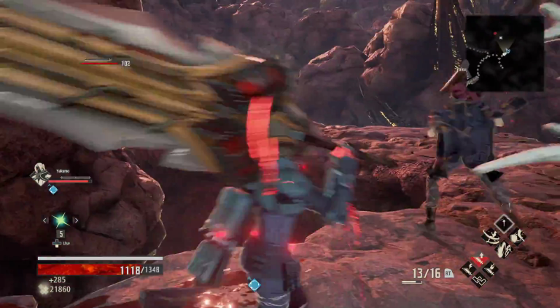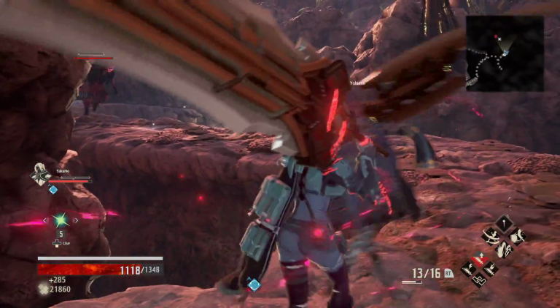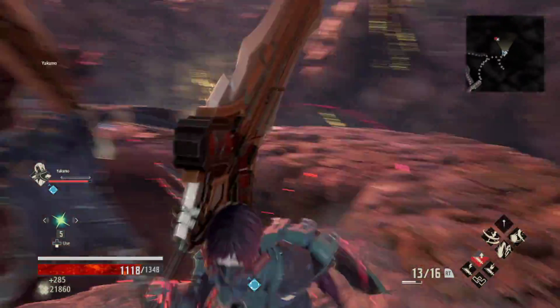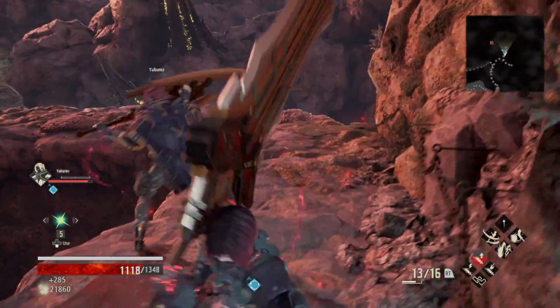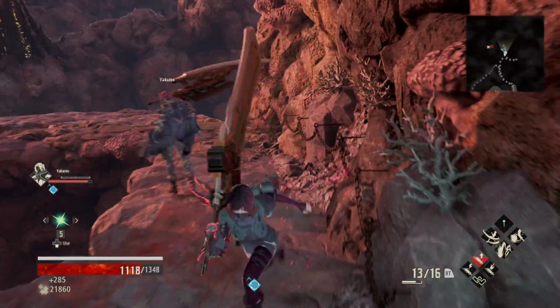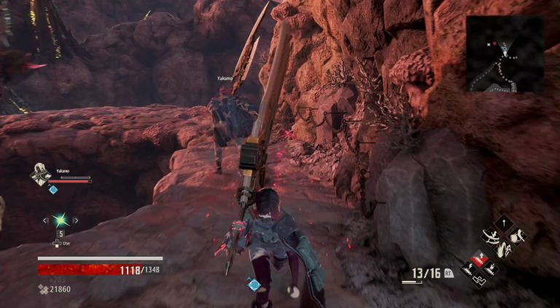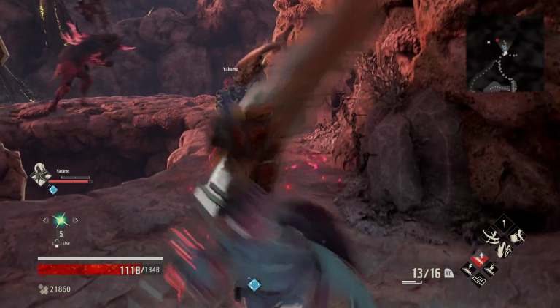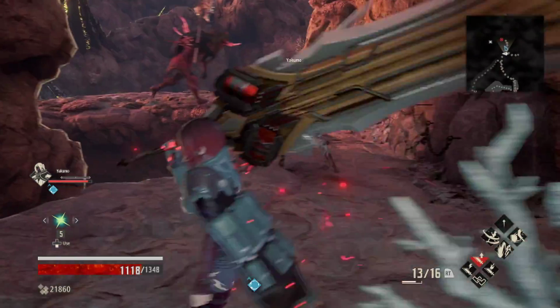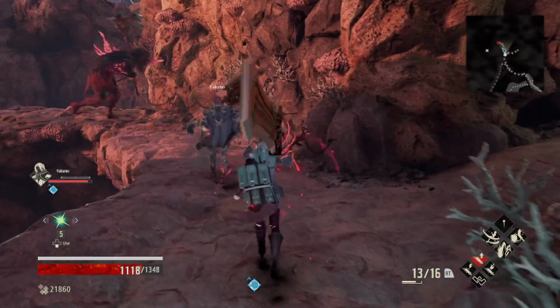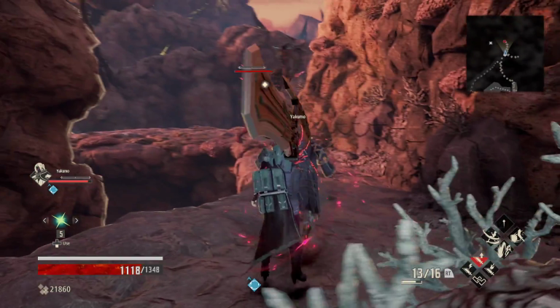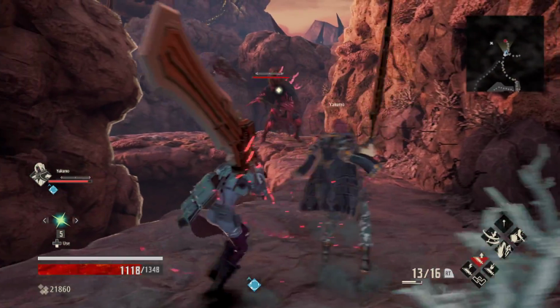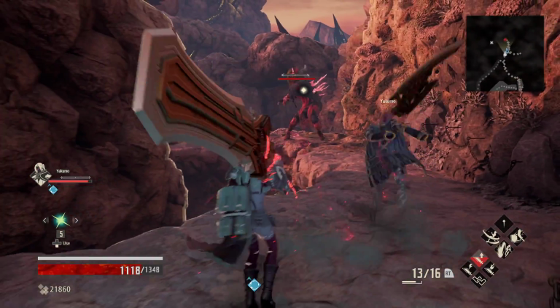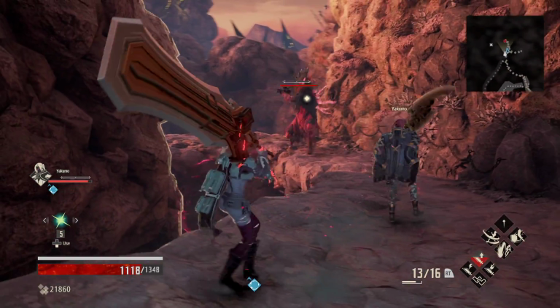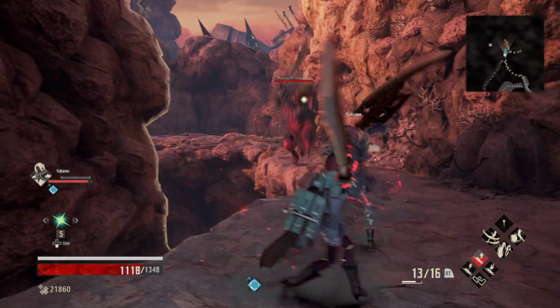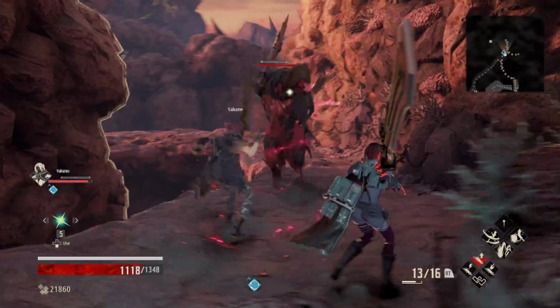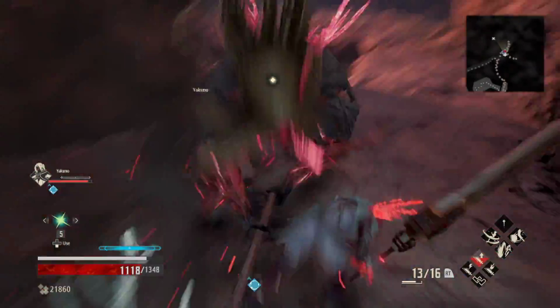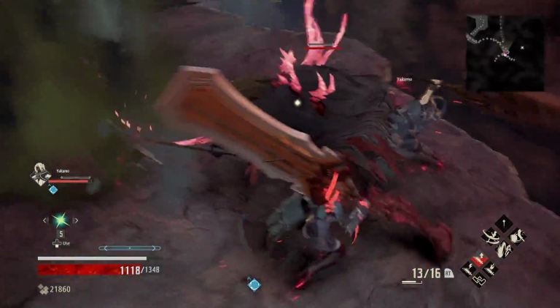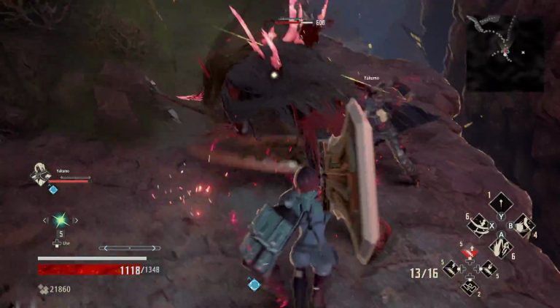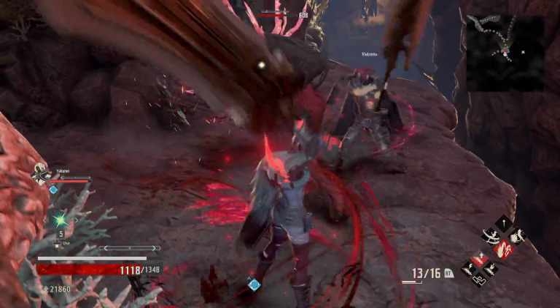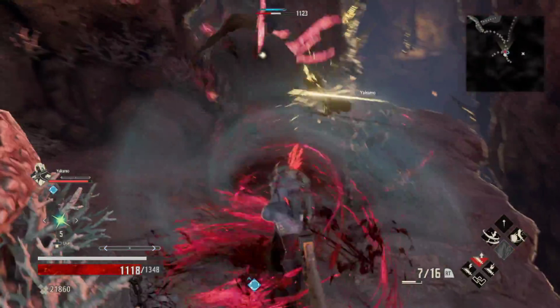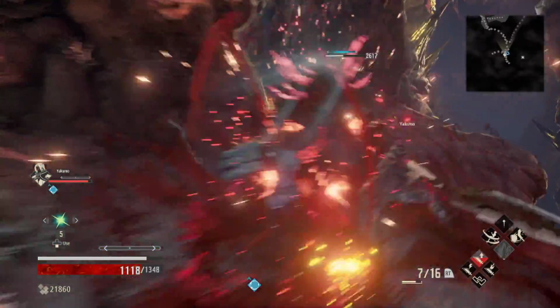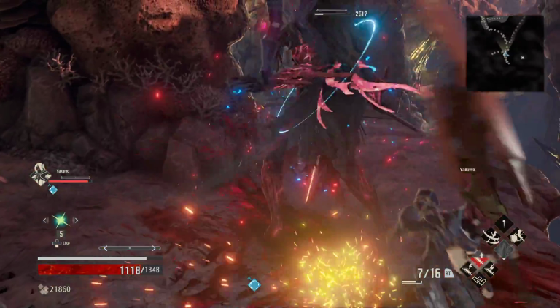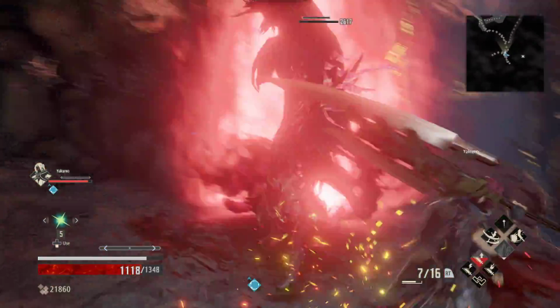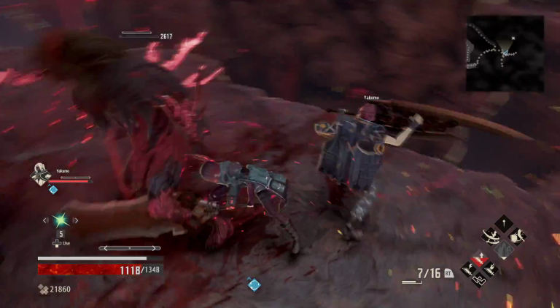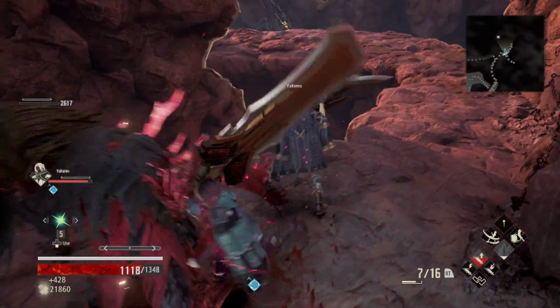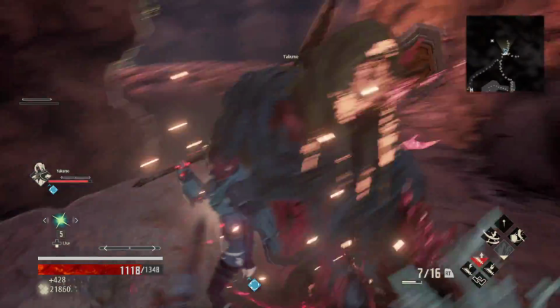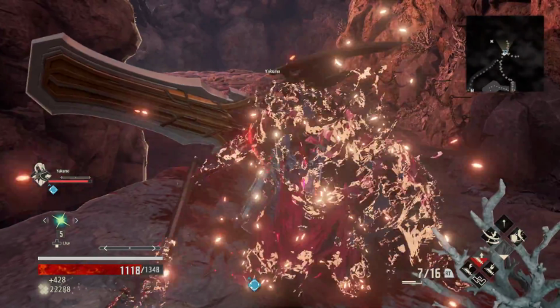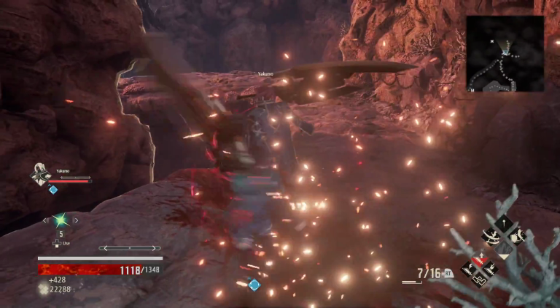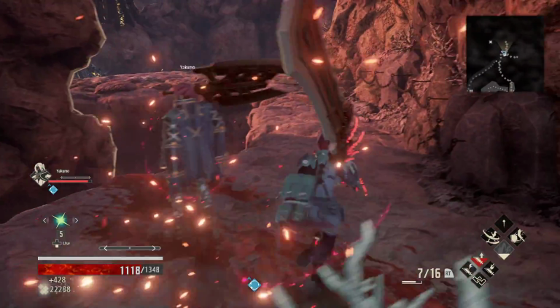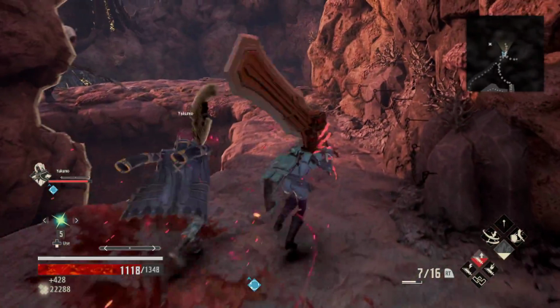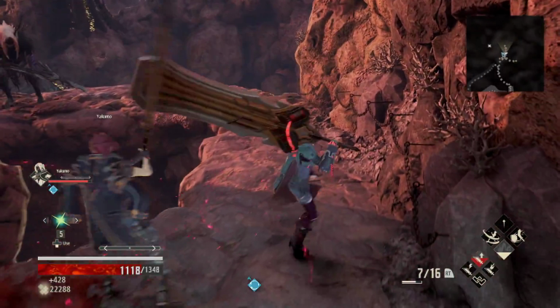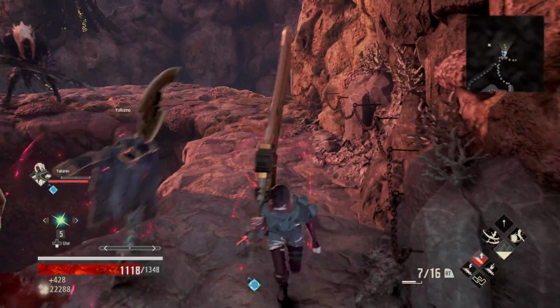We may have quite a few enemies up ahead, so we're going to try and pull our enemies in, because as you can see it's kind of a thin area to fight in. We're going to try and pull our enemies in just to make things a little bit easier — not fighting them on such poor terrain.